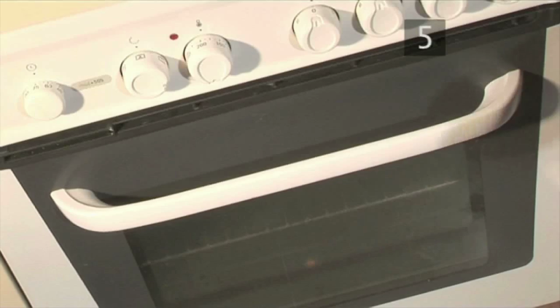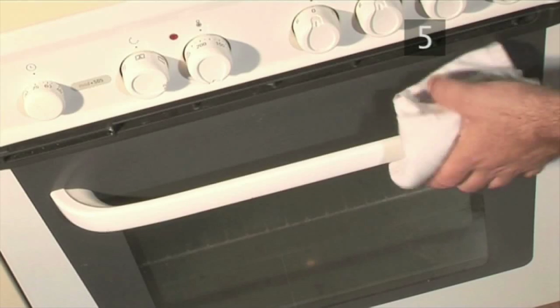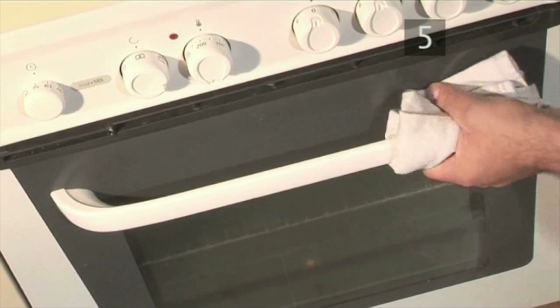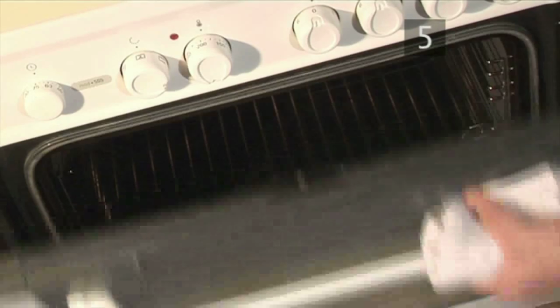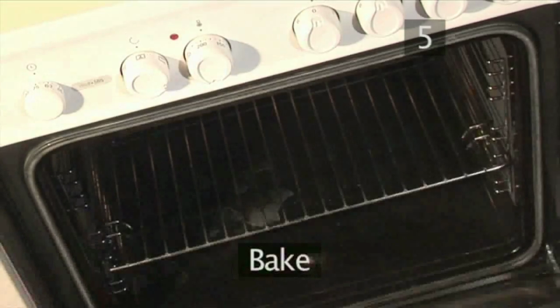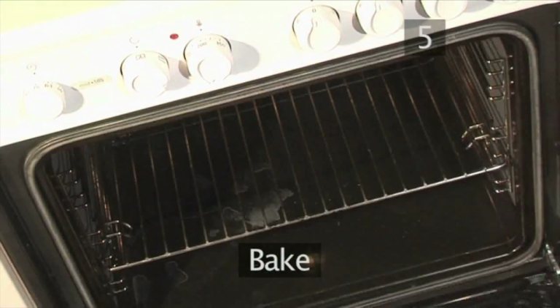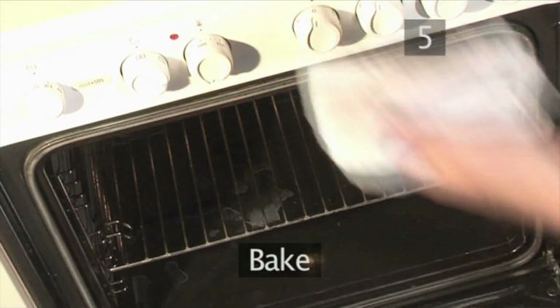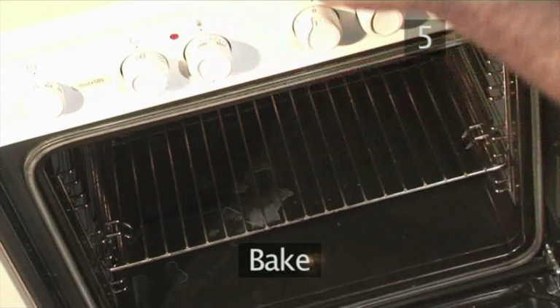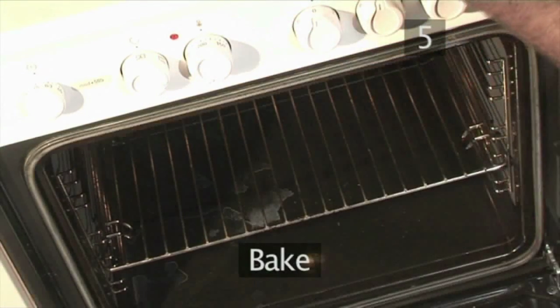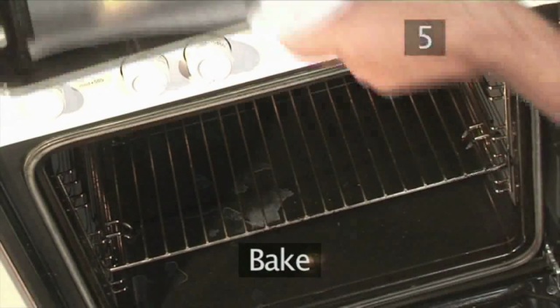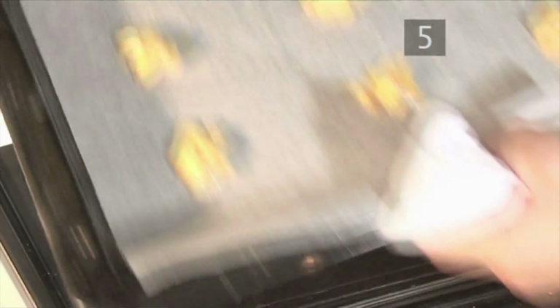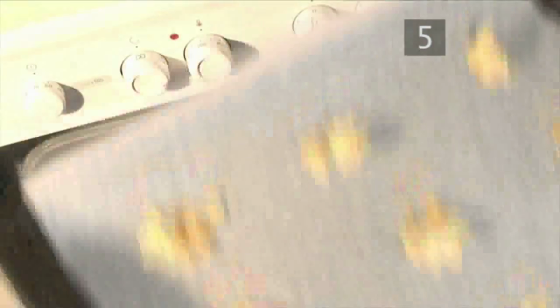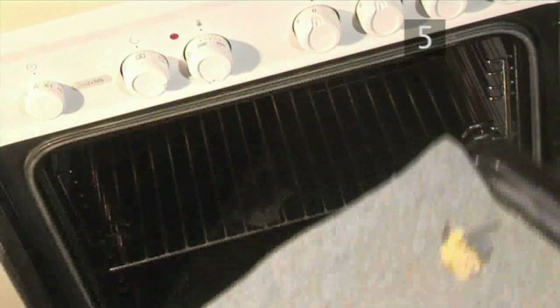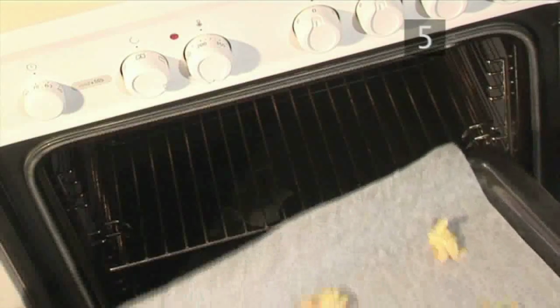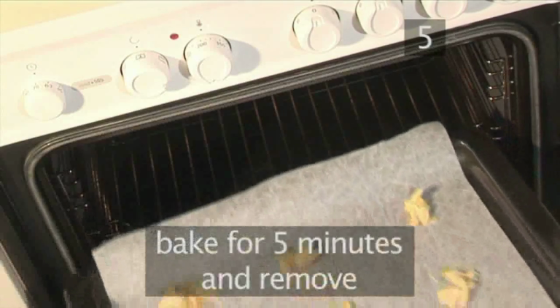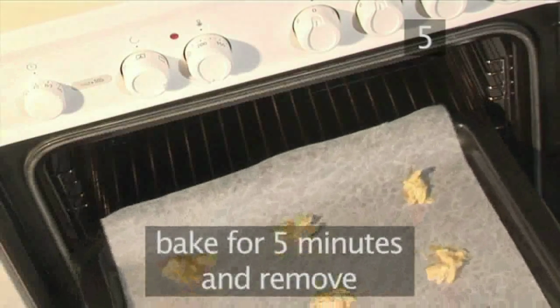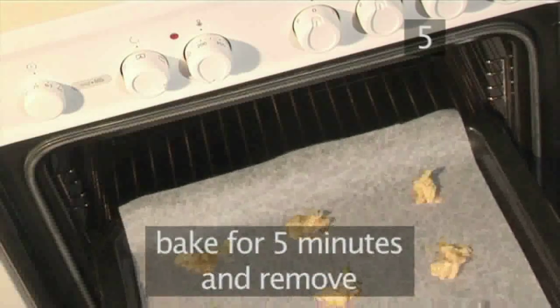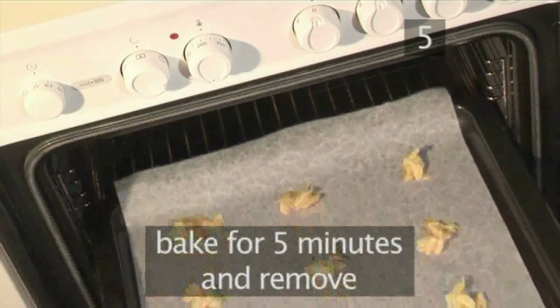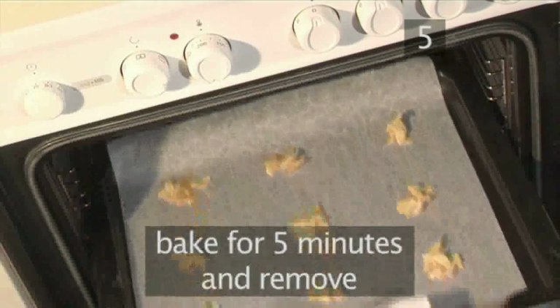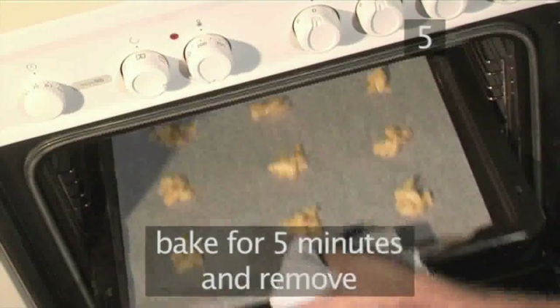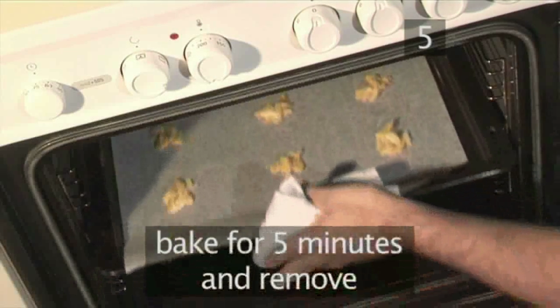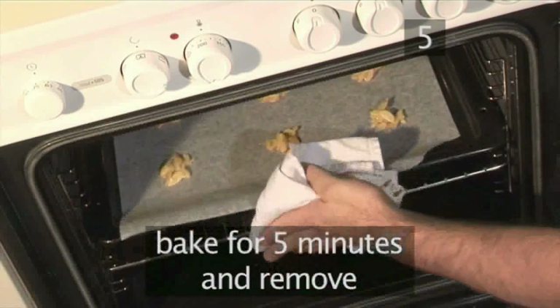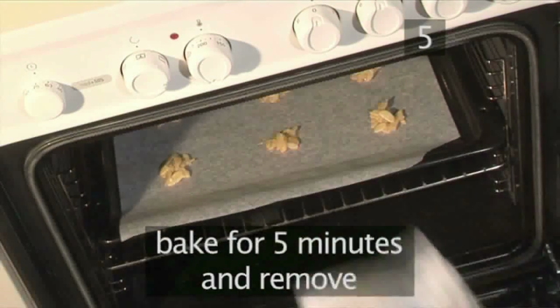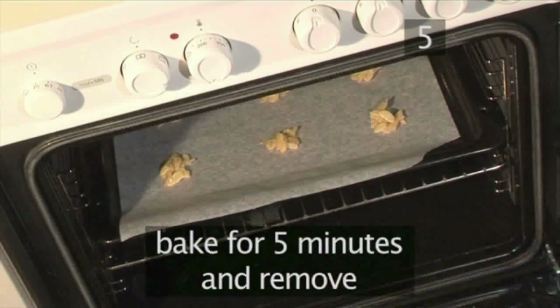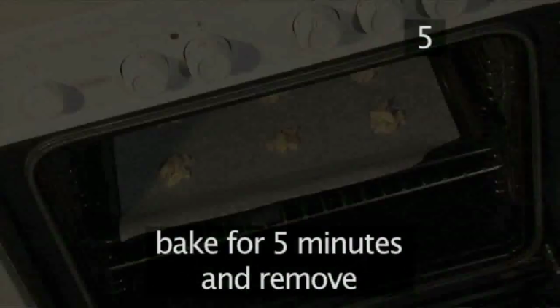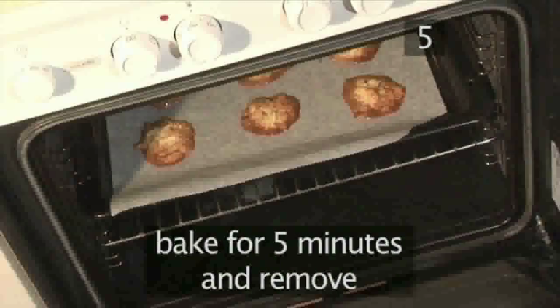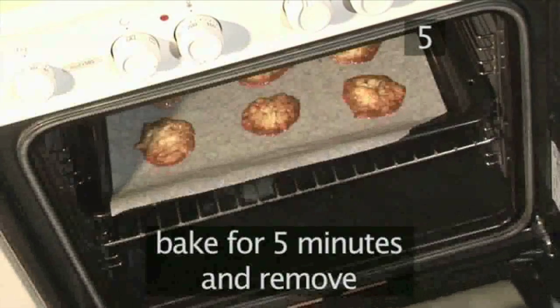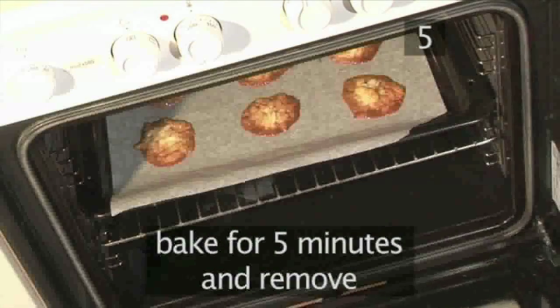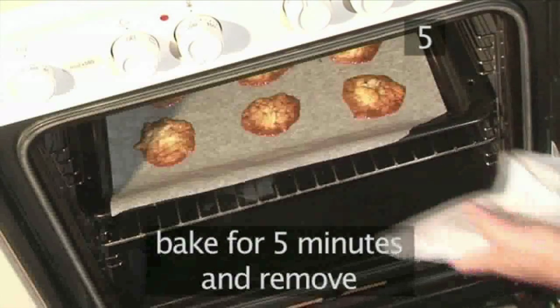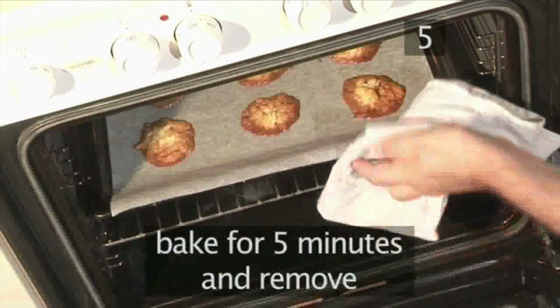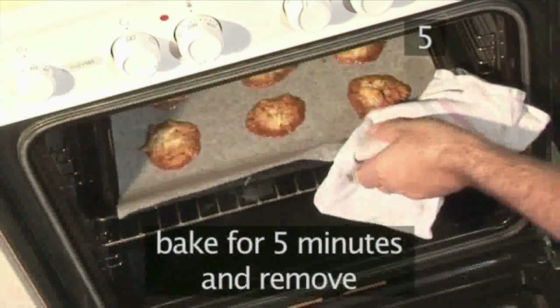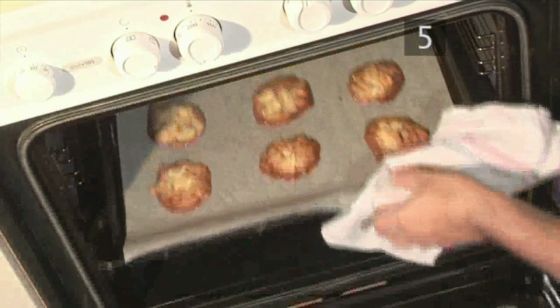Step five: bake. Place the tray into the centre of the preheated oven and bake for five minutes, then remove after this time.